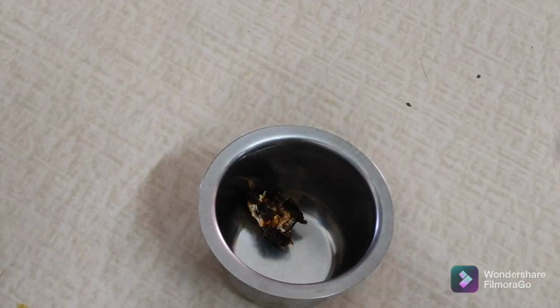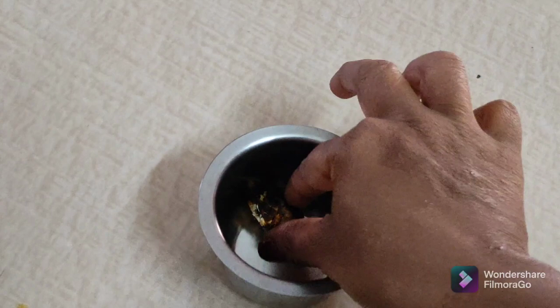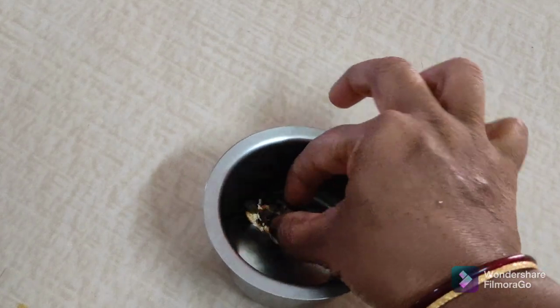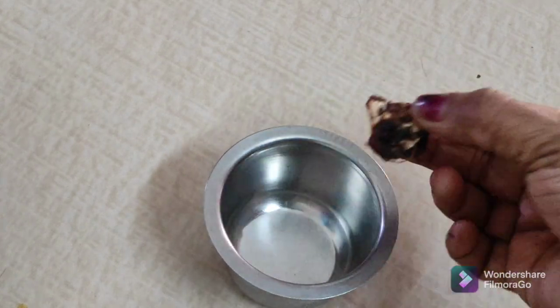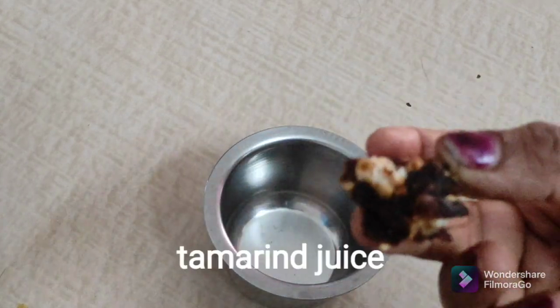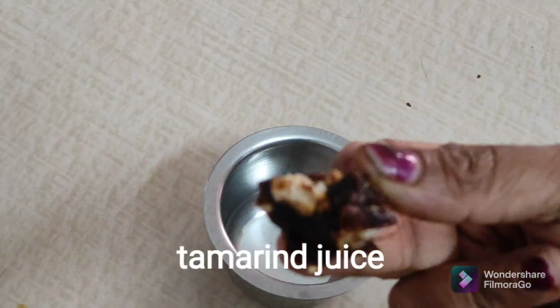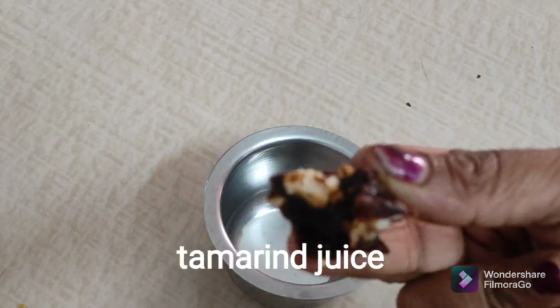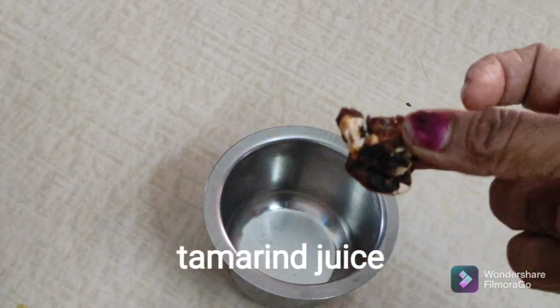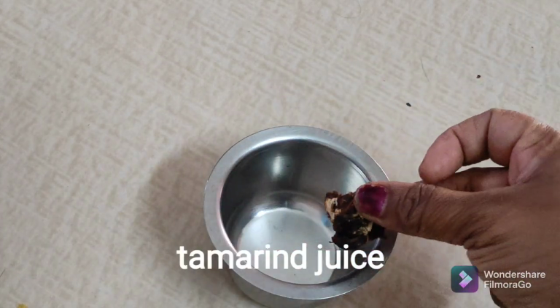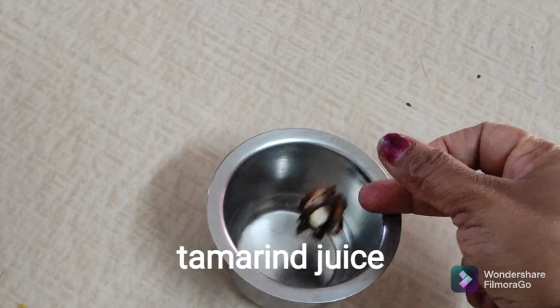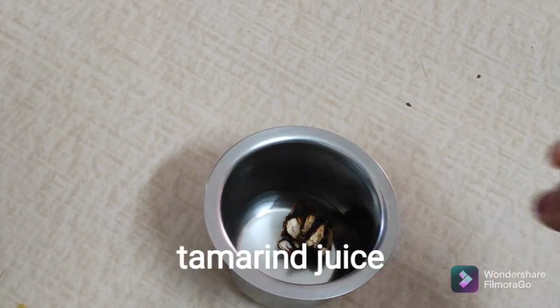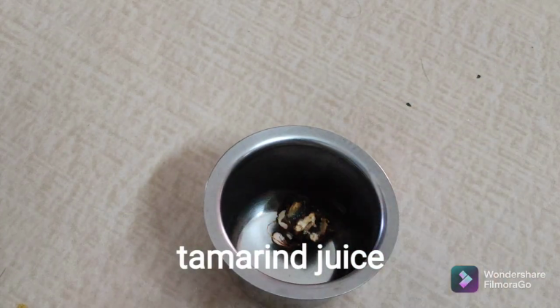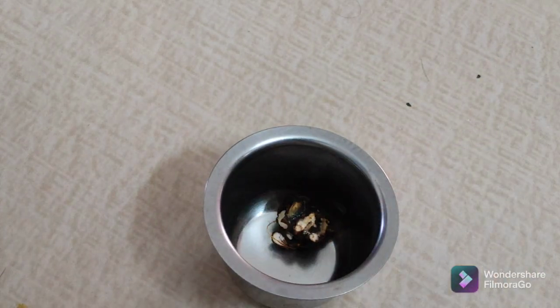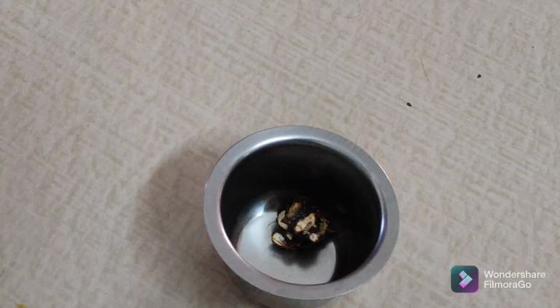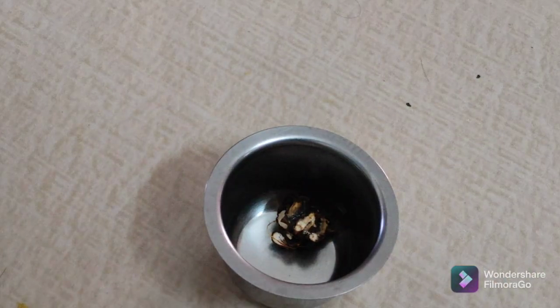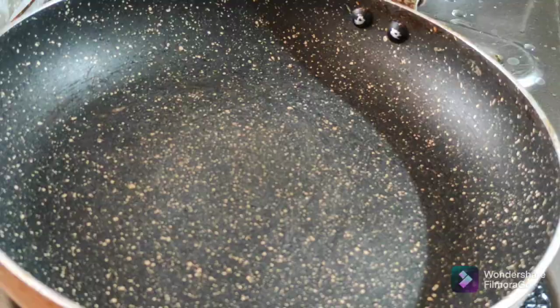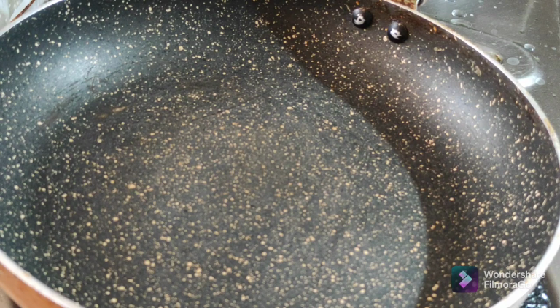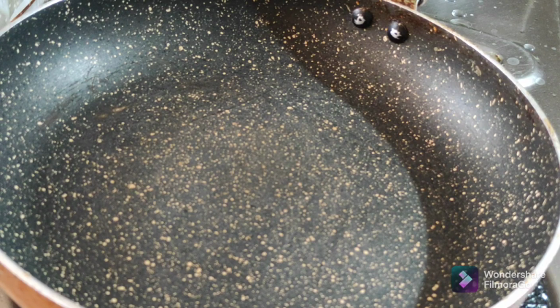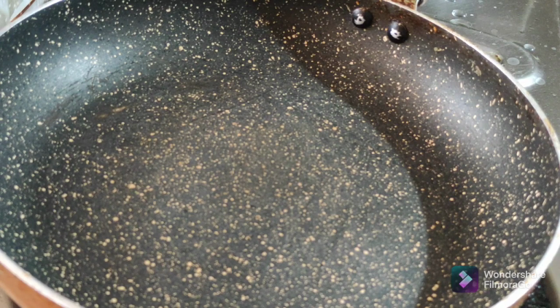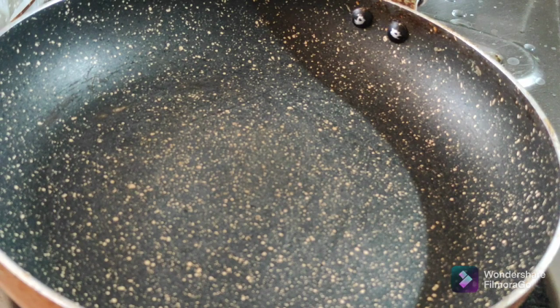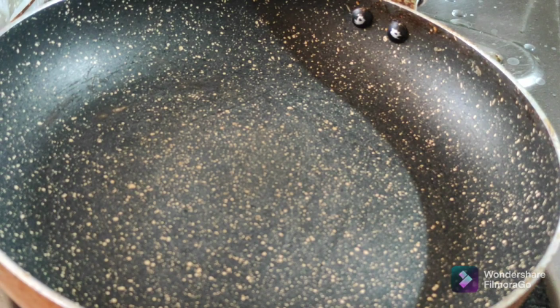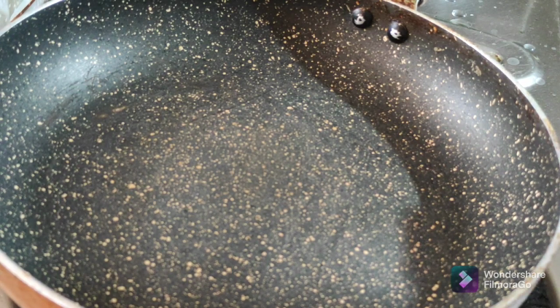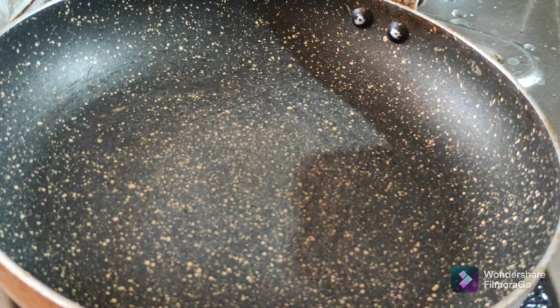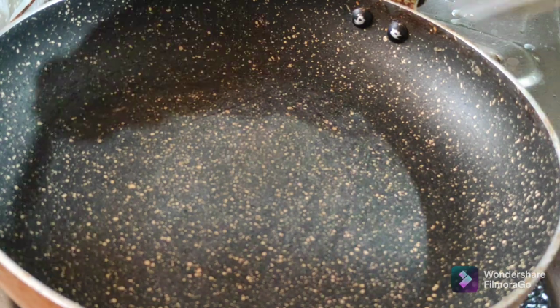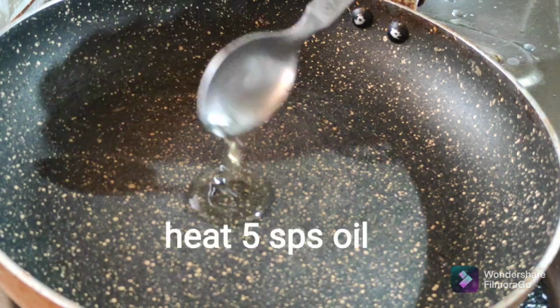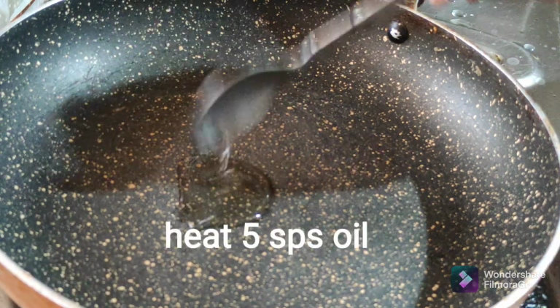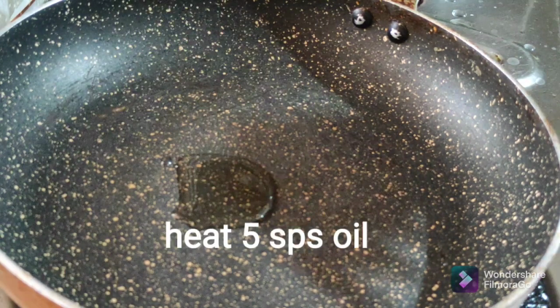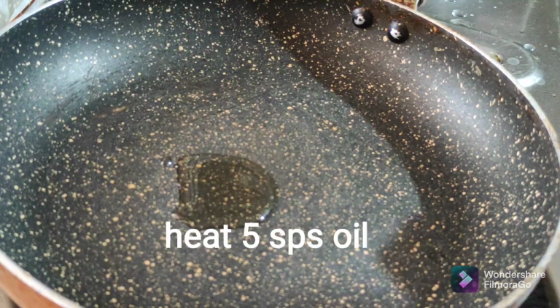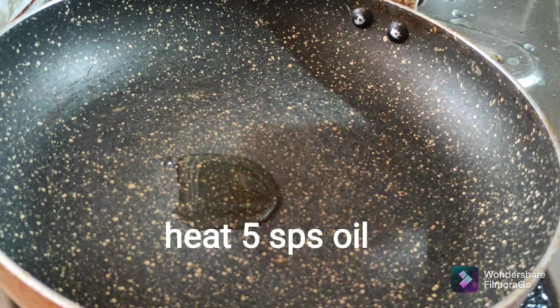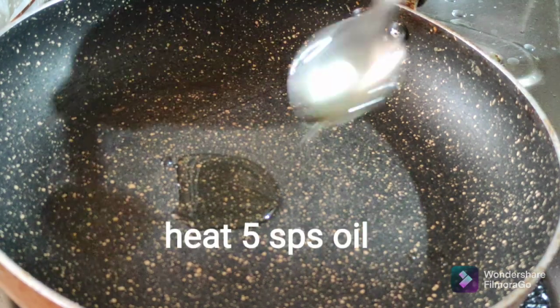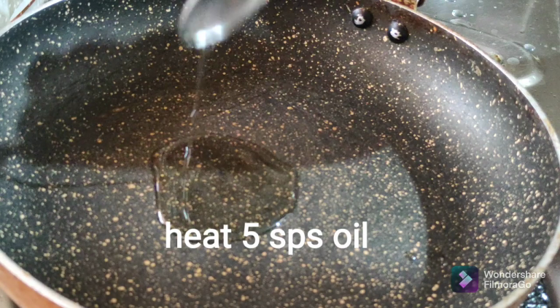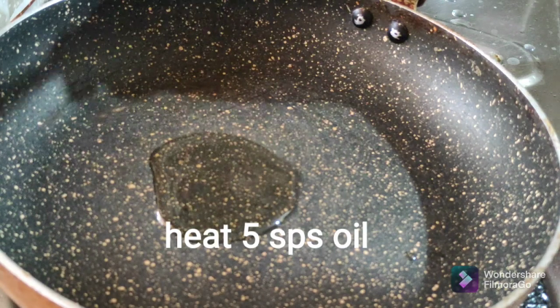Add the flour paste. After boiling water, add 5 tablespoons of water.